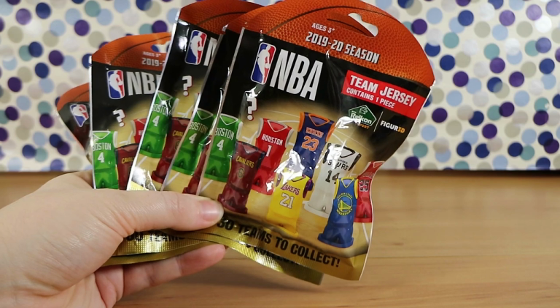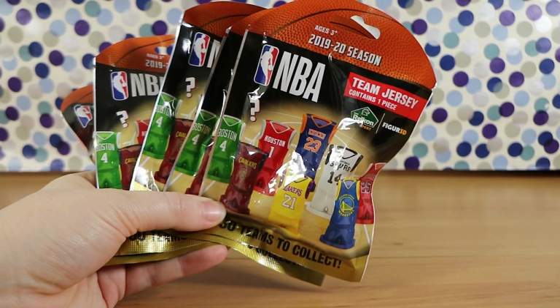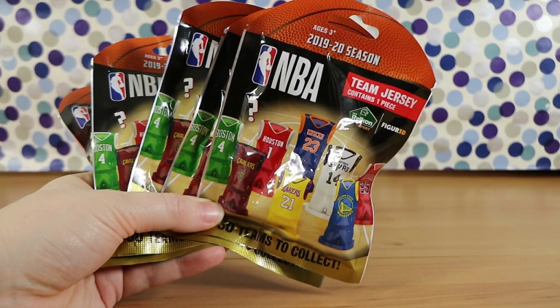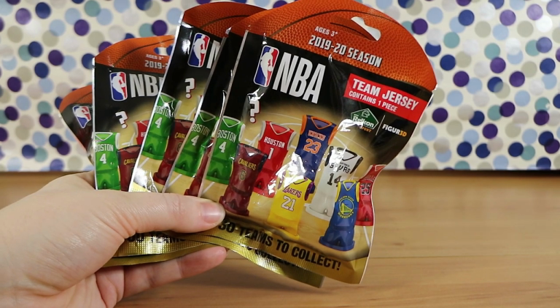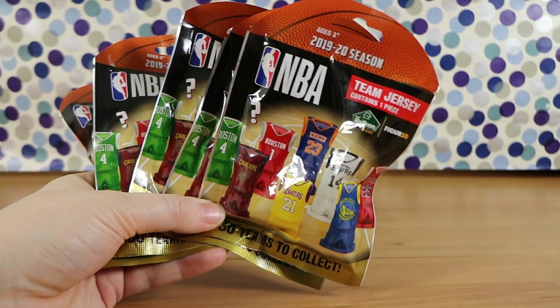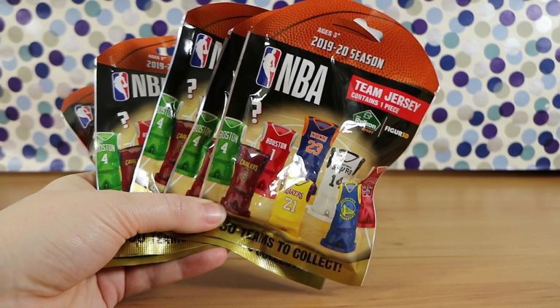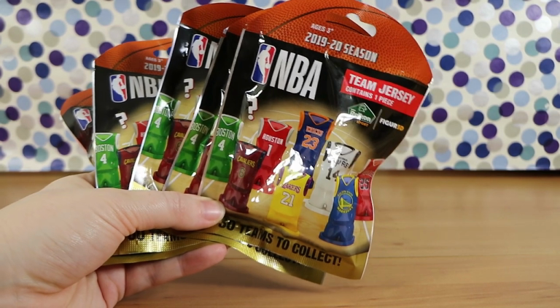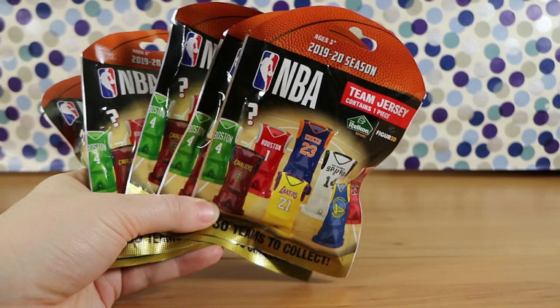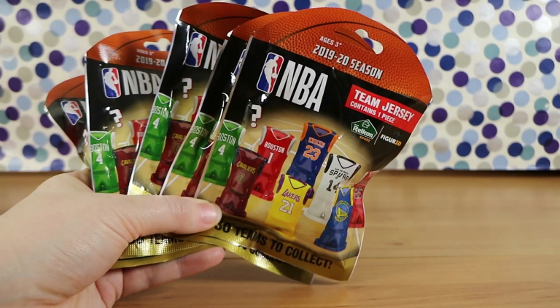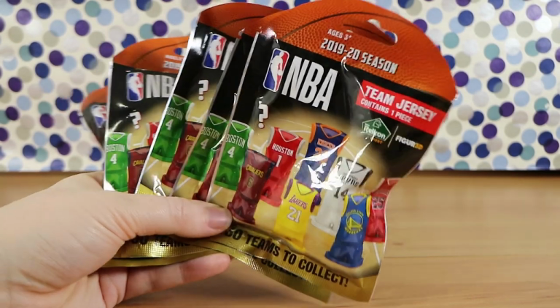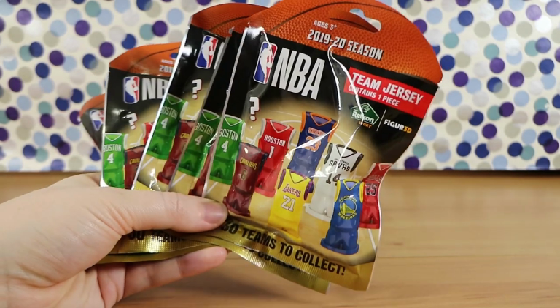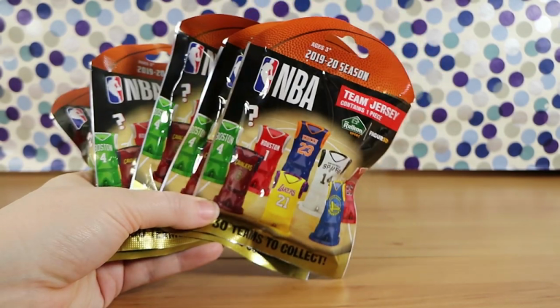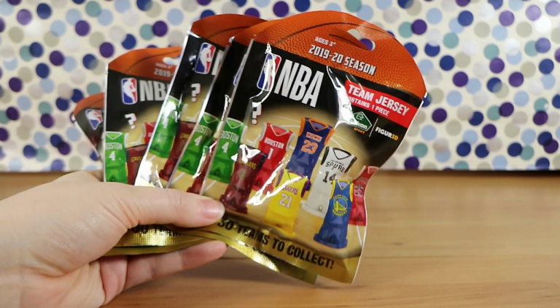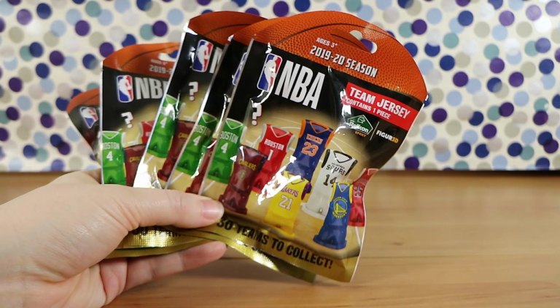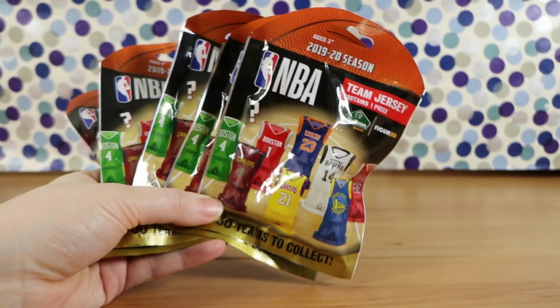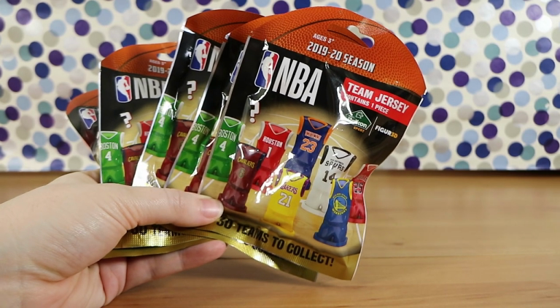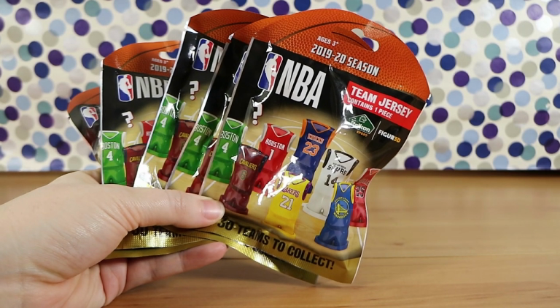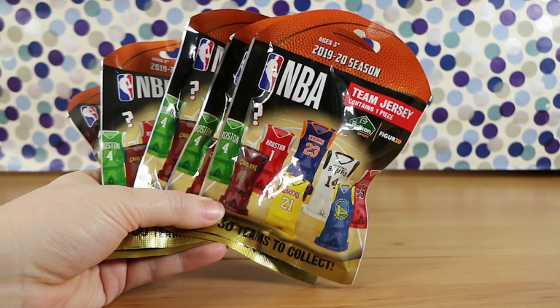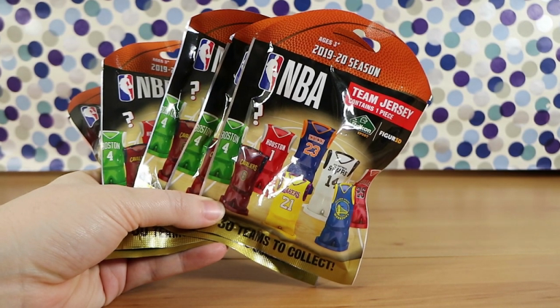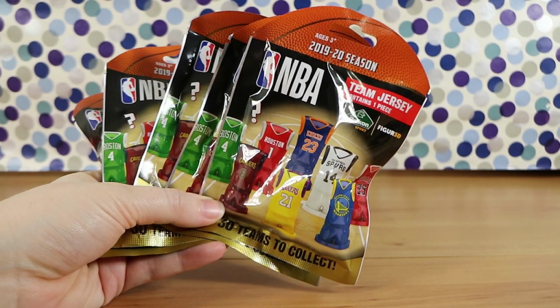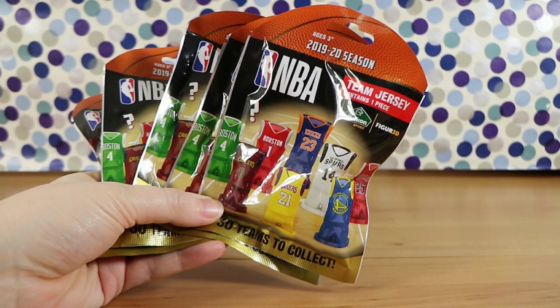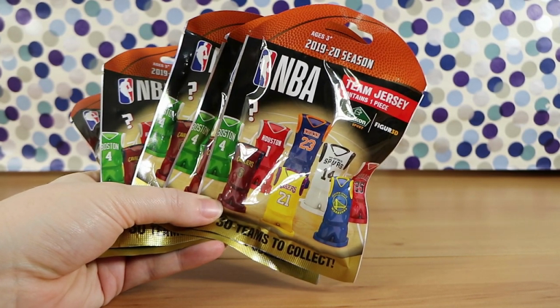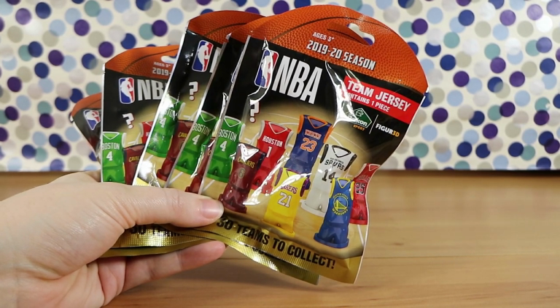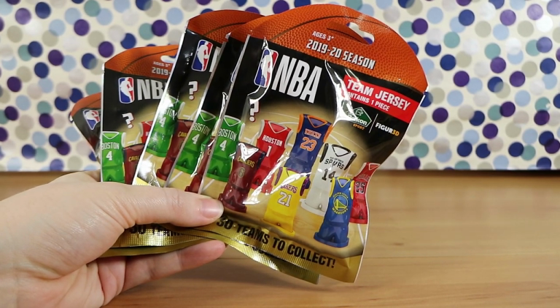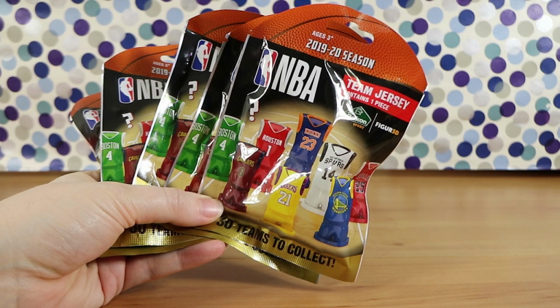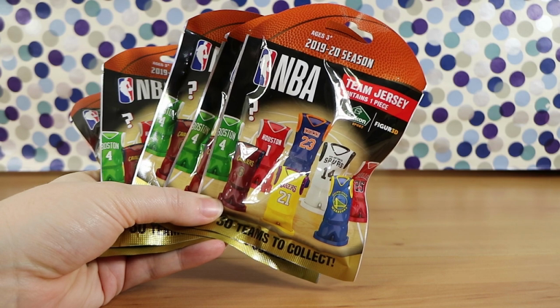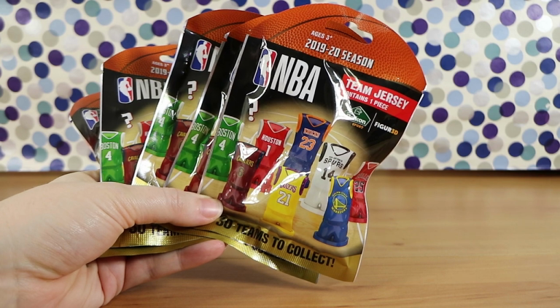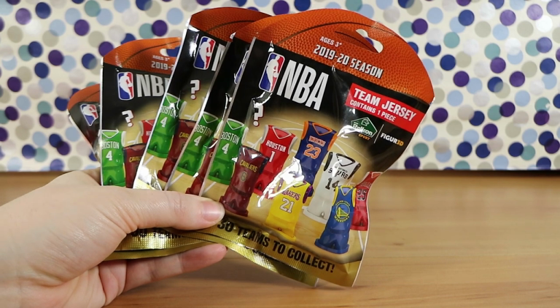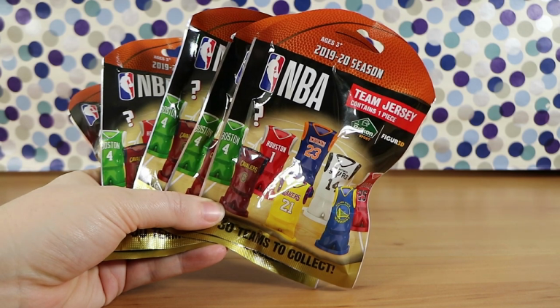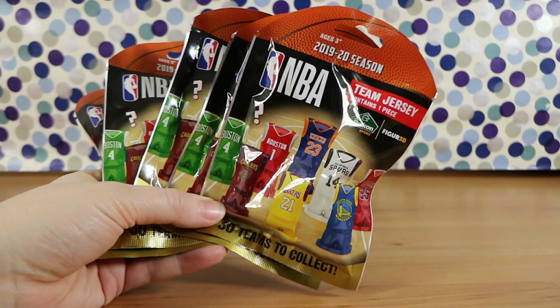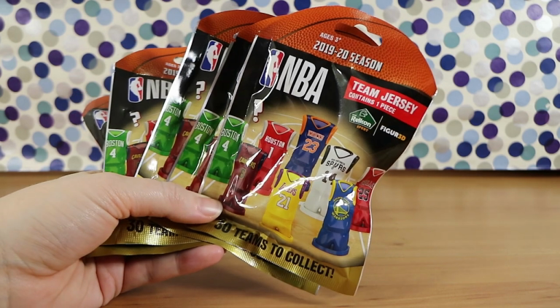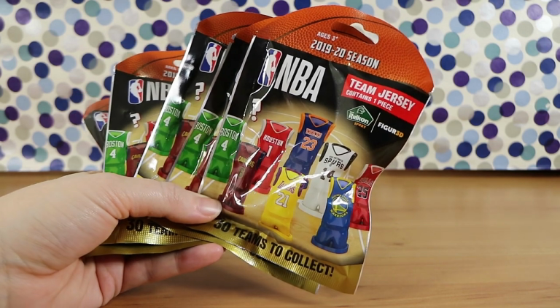Good morning, good afternoon and good evening. I'm here with my round ball wife Laura. I'm here with my three-pointer husband Nathan. And we're here to open, at least for Australia, the brand new NBA 3D team jerseys.